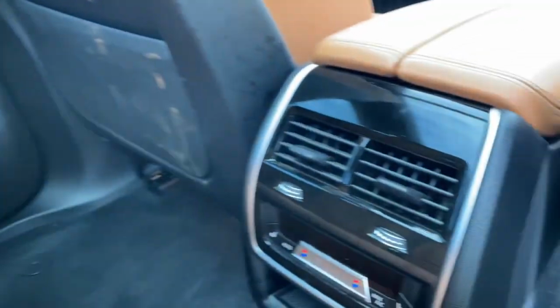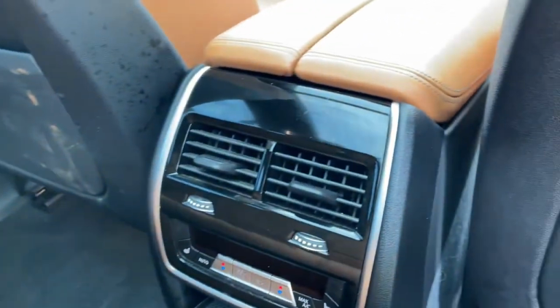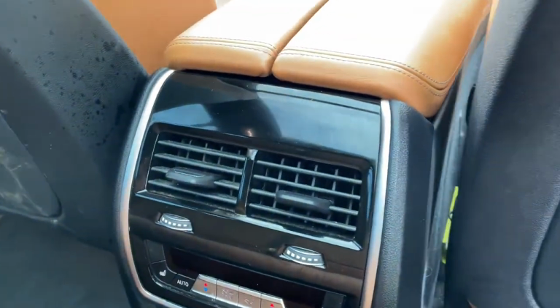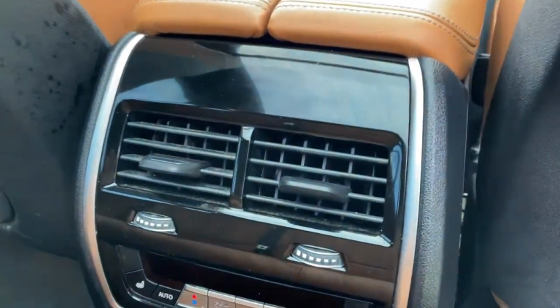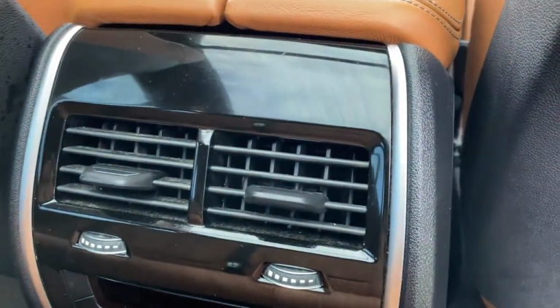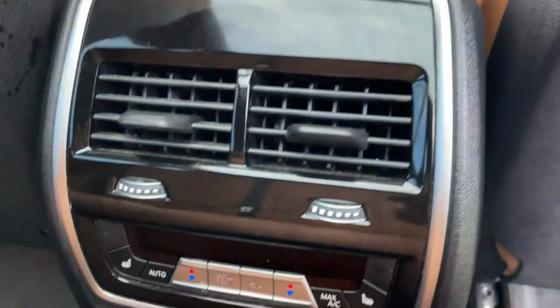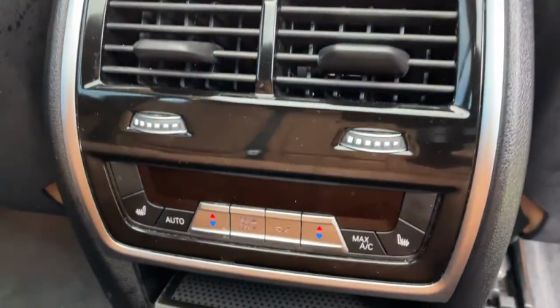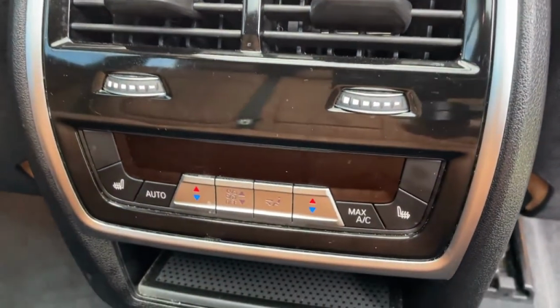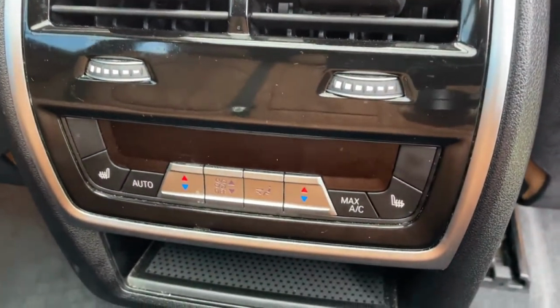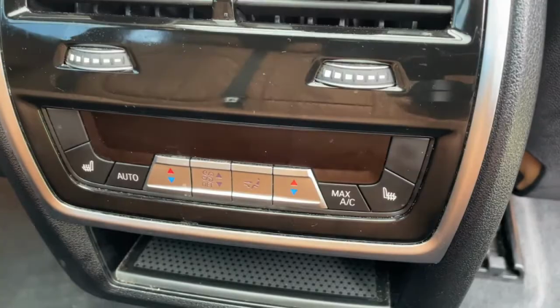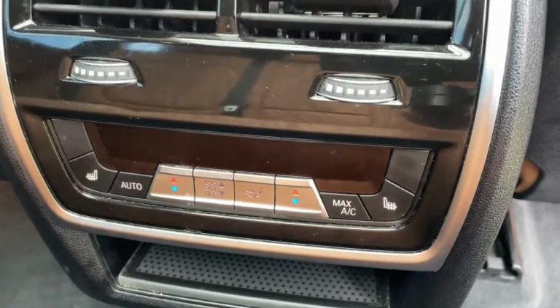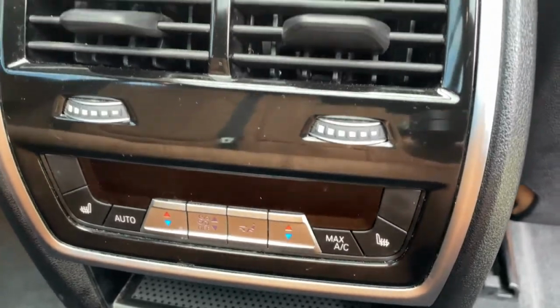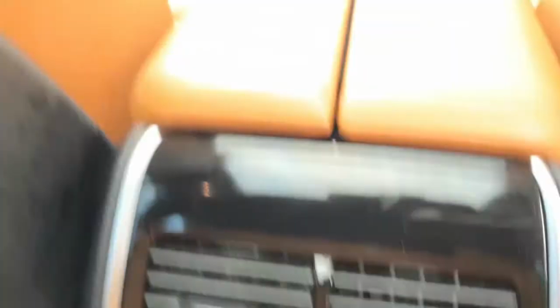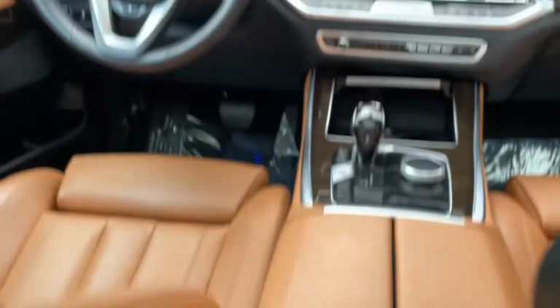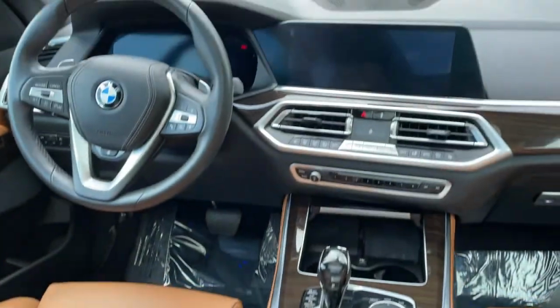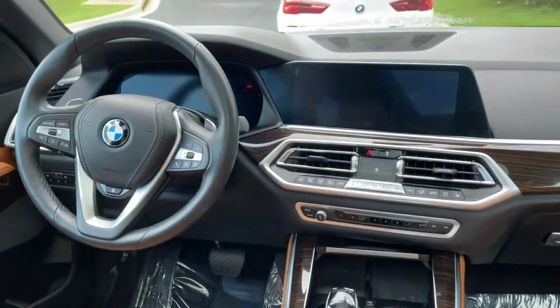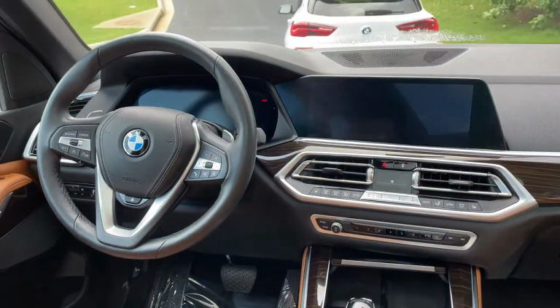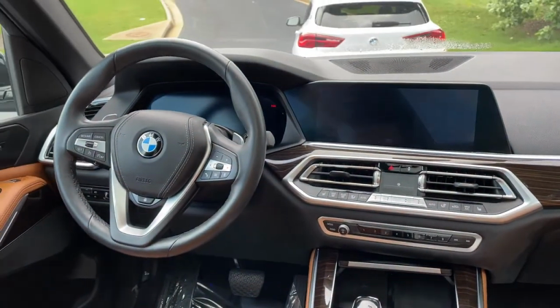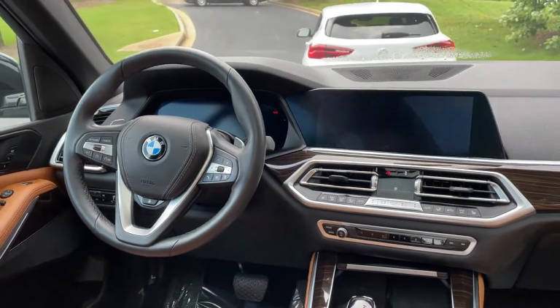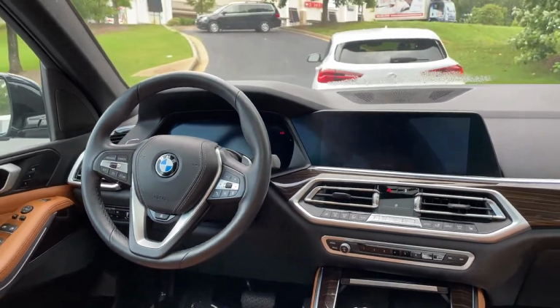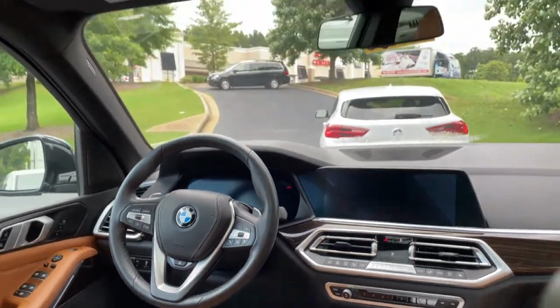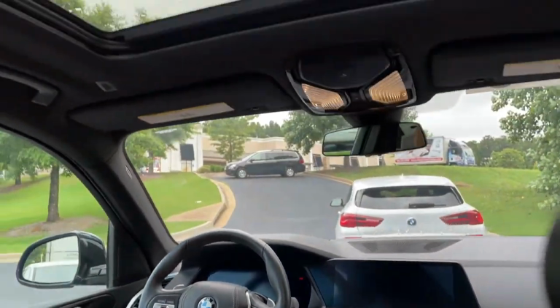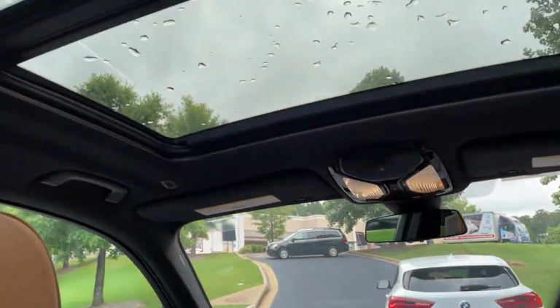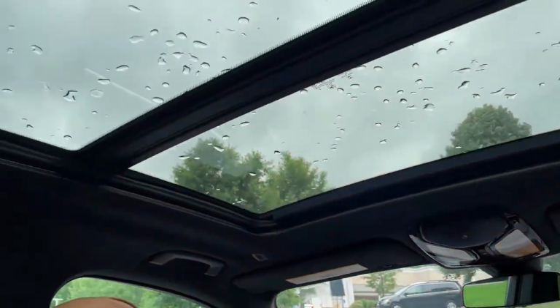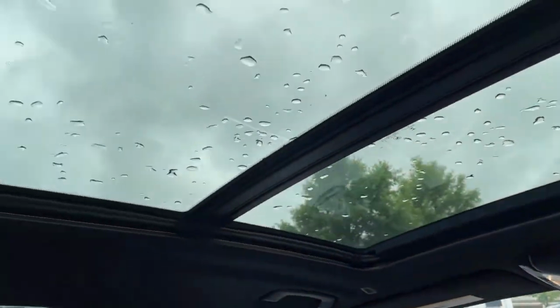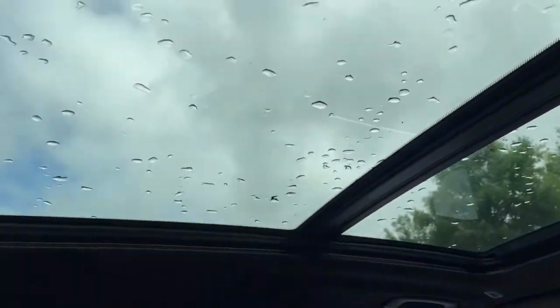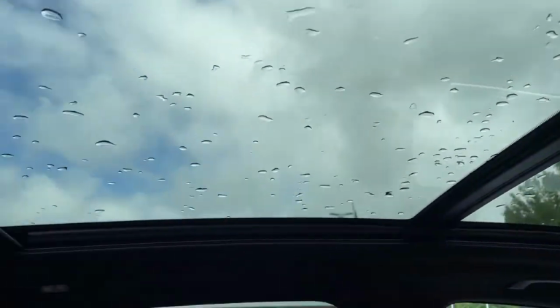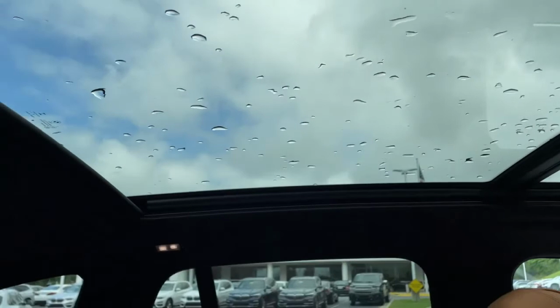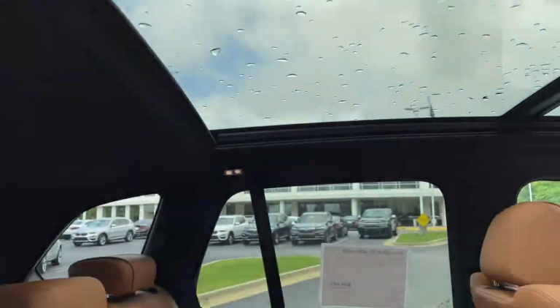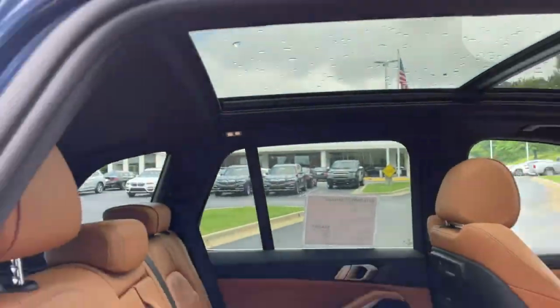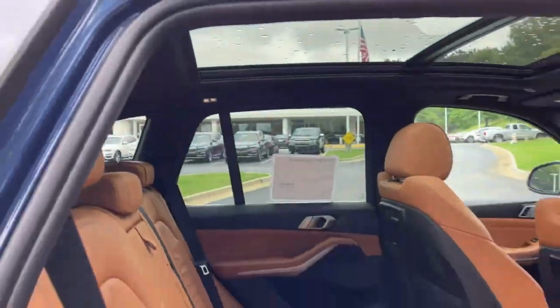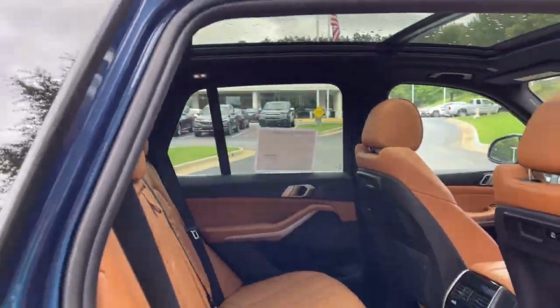Comfort access keyless entry for the vehicle with the beautiful Cognac leather interior. You've got ventilation here in the second row, heated seats in the second row, and your infotainment system up front with iDrive 7.